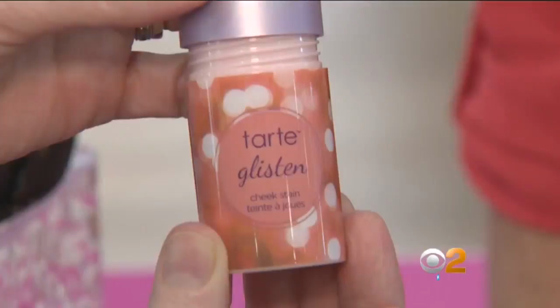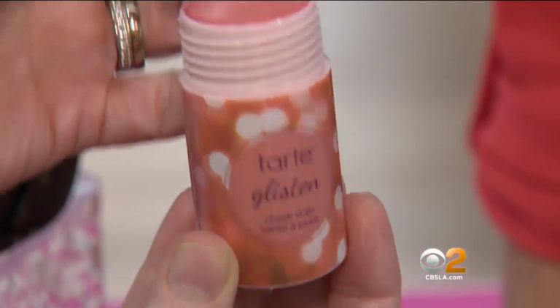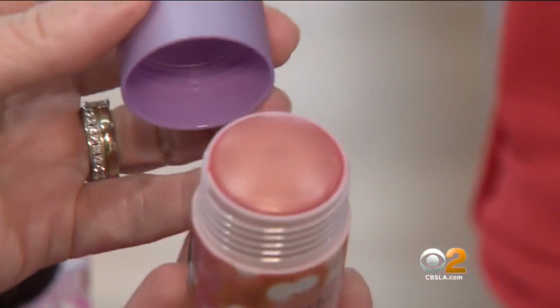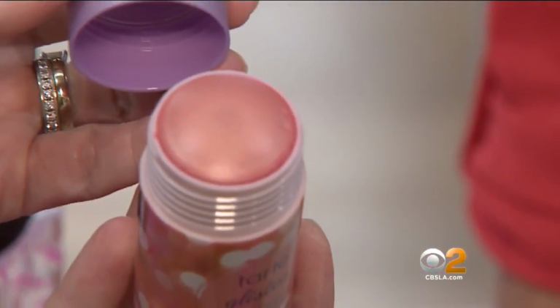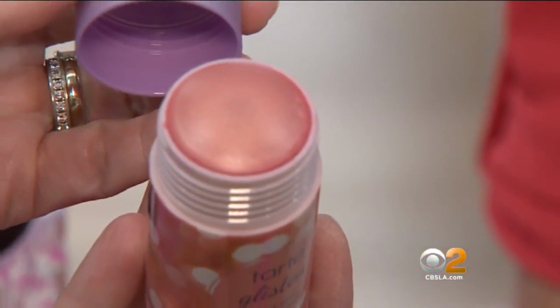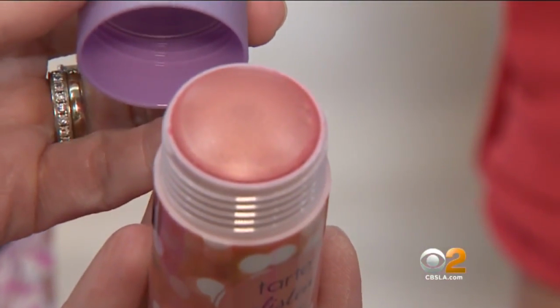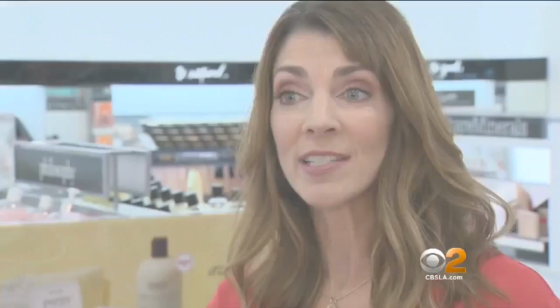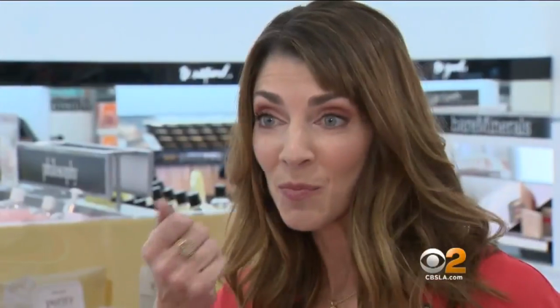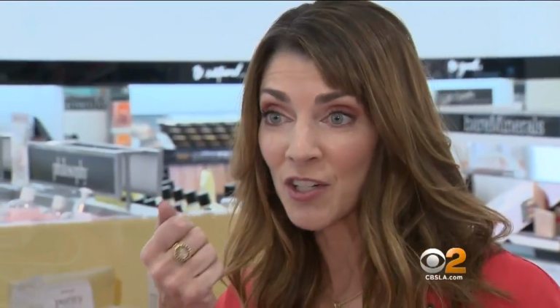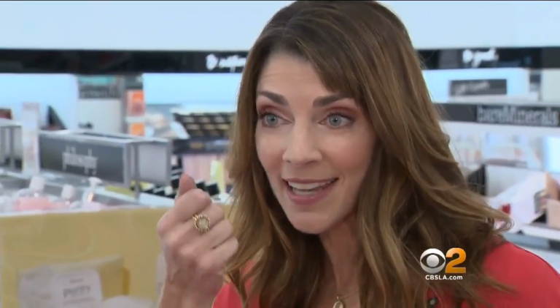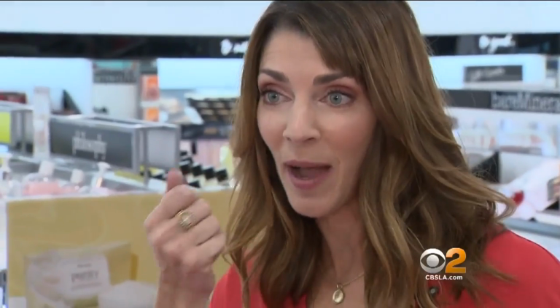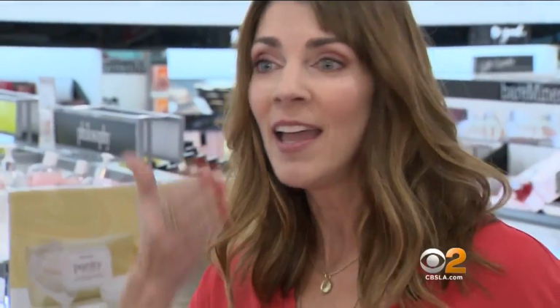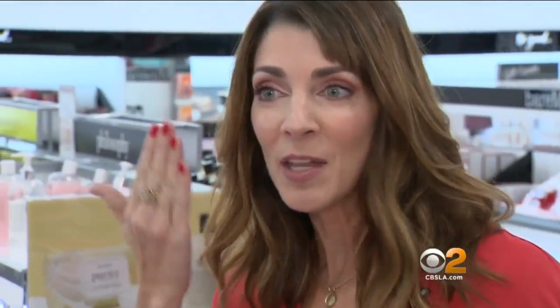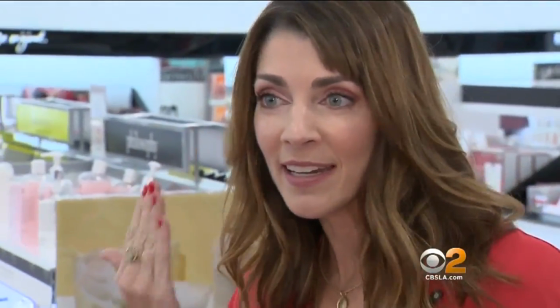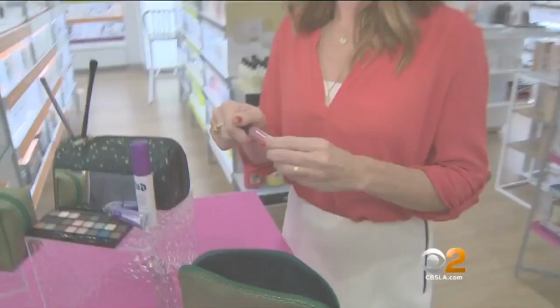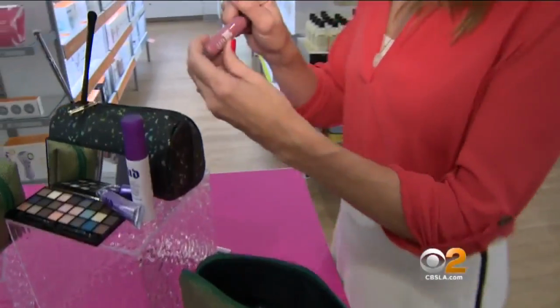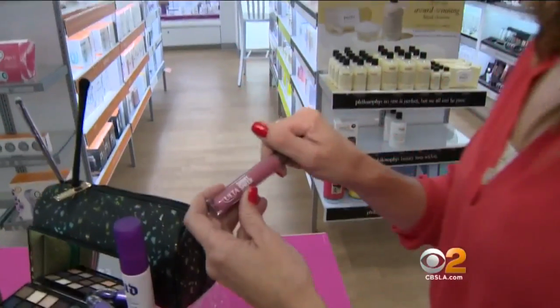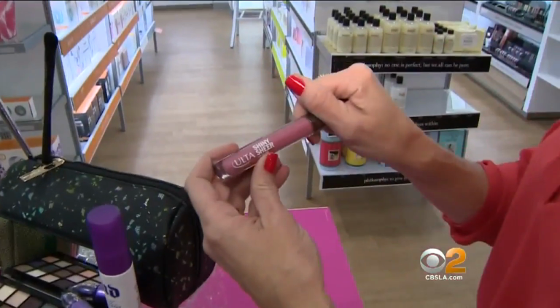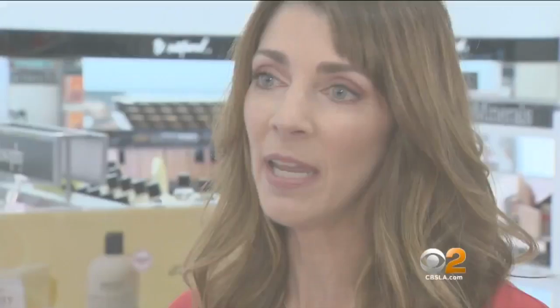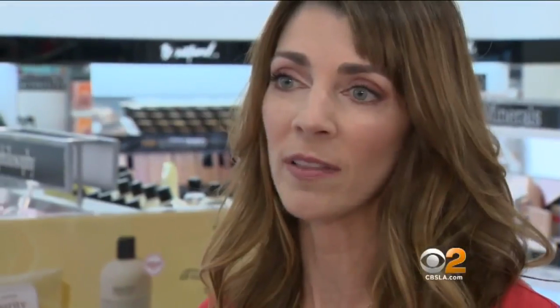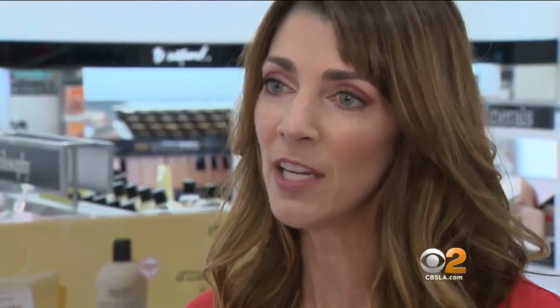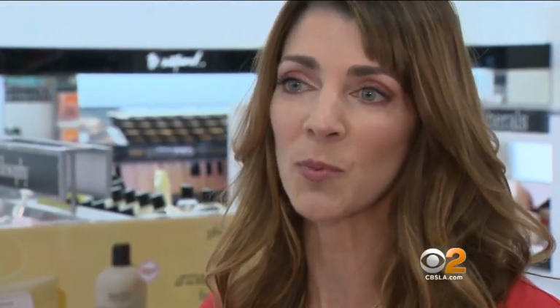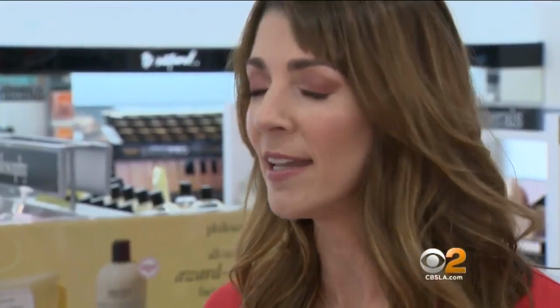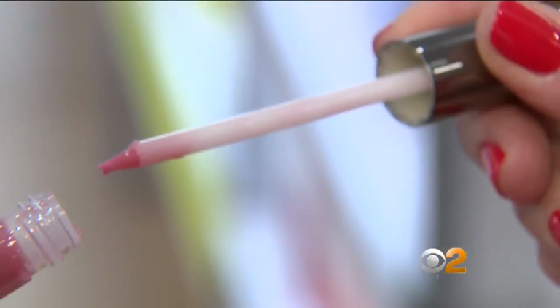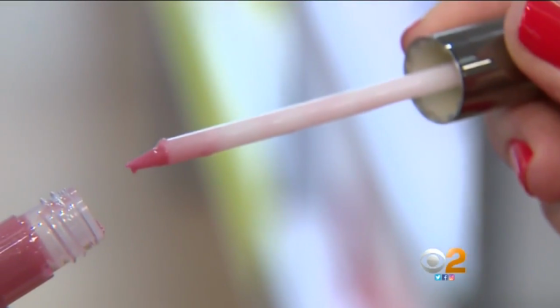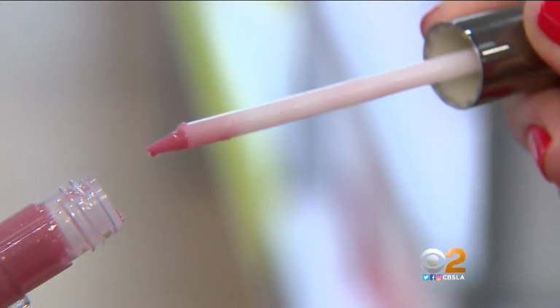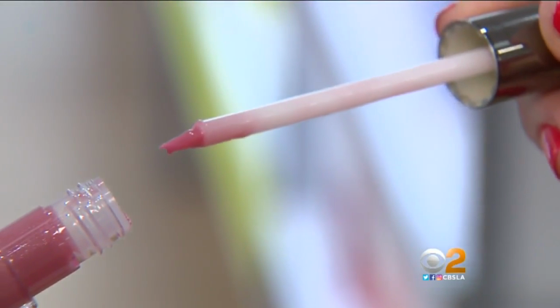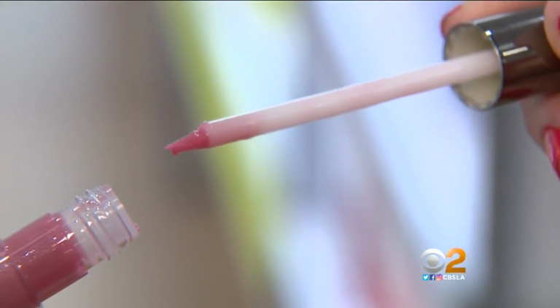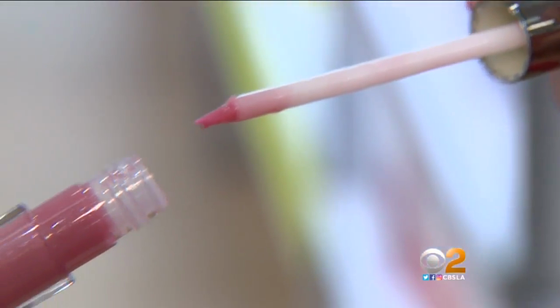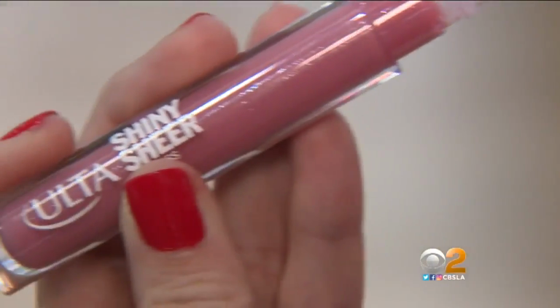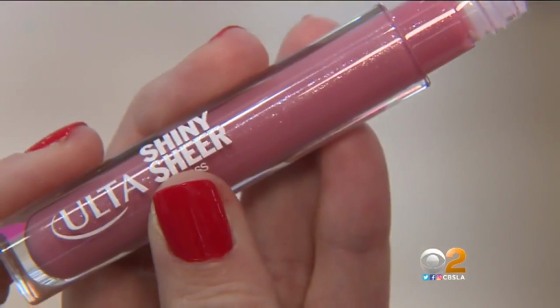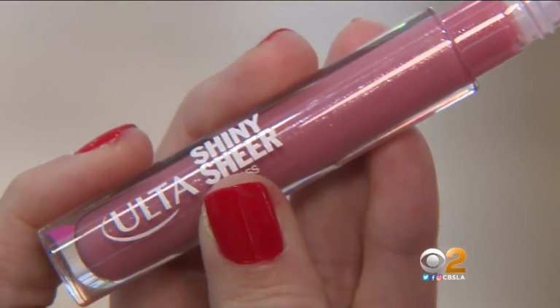To color the face, cheek stains are in. You just dot them right on your cheeks as you smile and then blend it in. For lips, a light pink or a light peach goes with anything. Sheley is wearing Ulta's $9 Shiny Sheer and Blush.